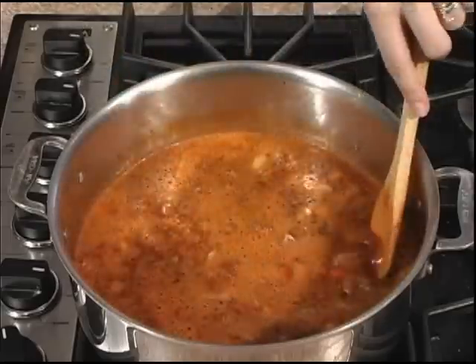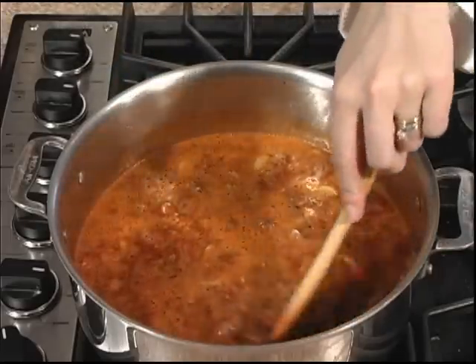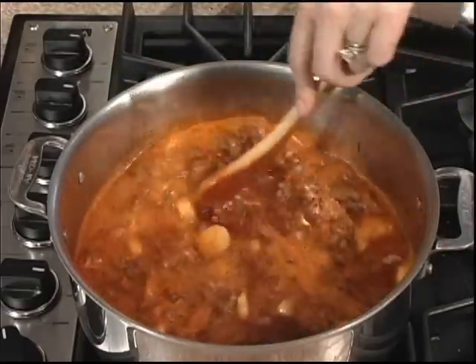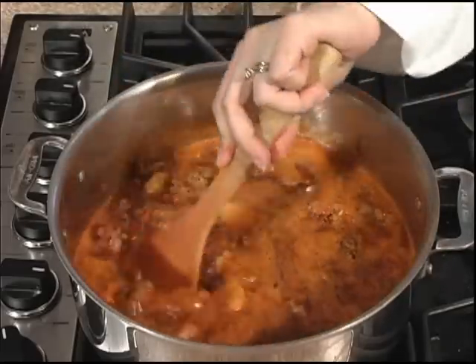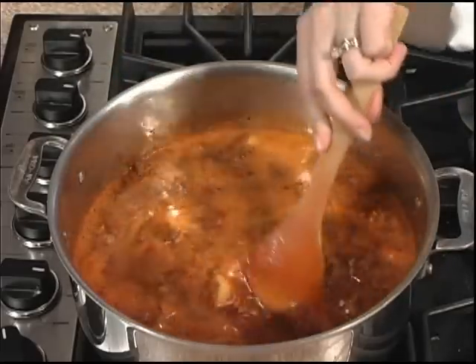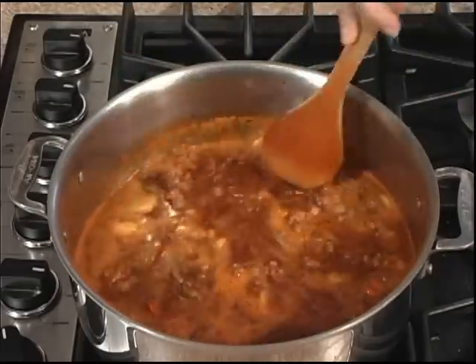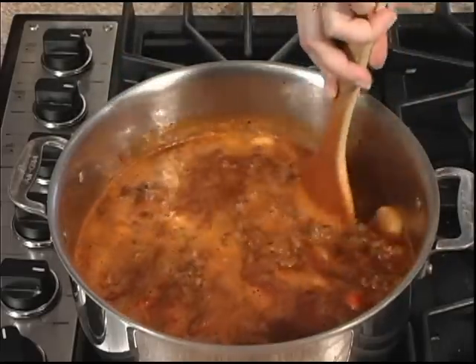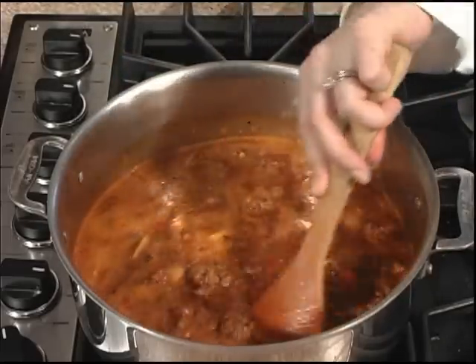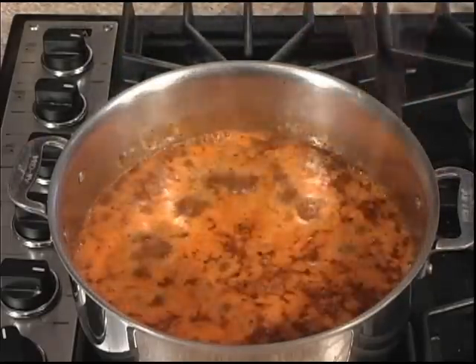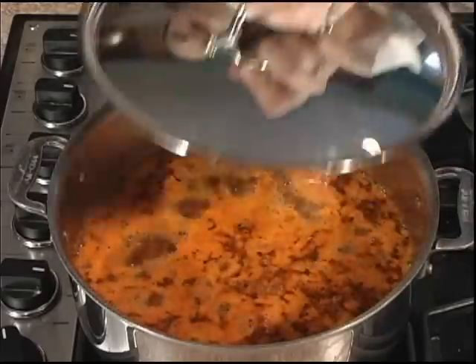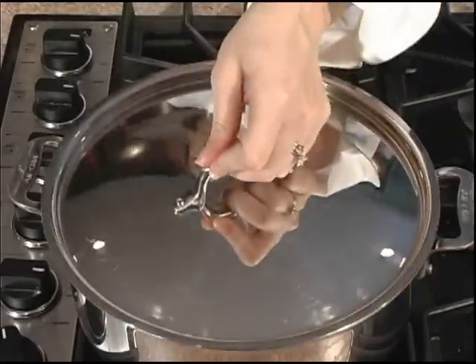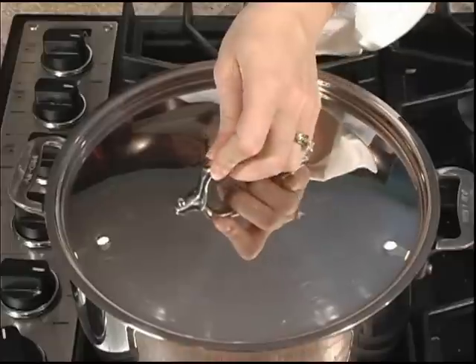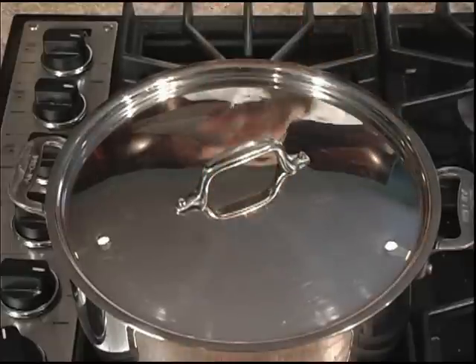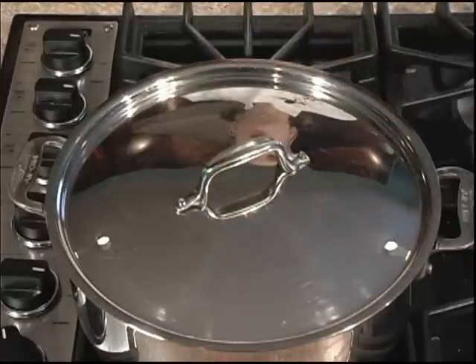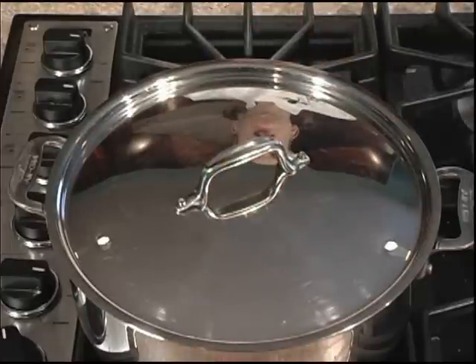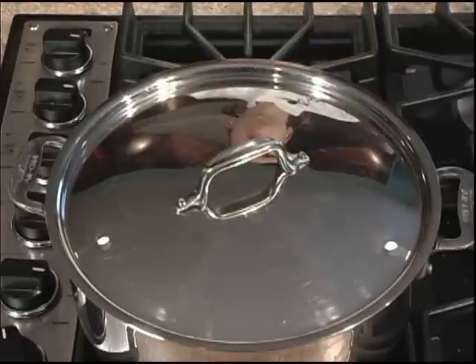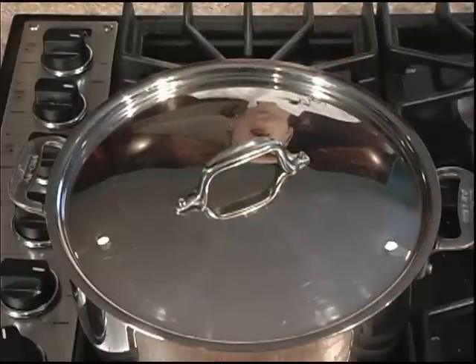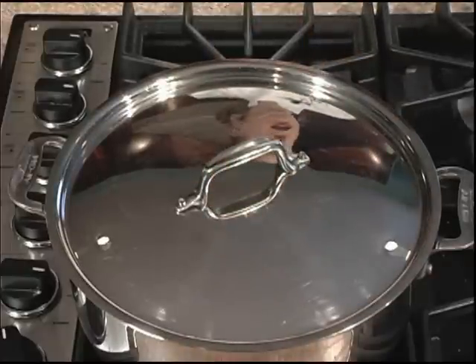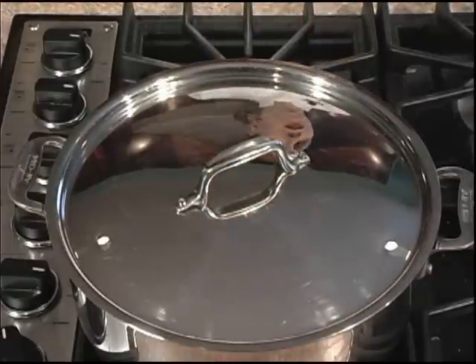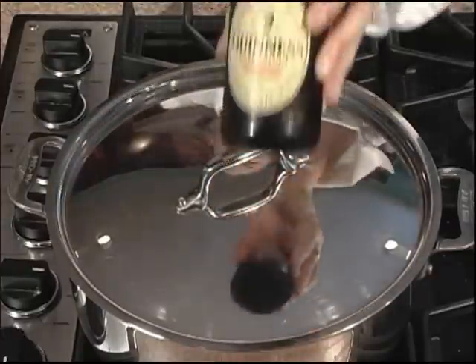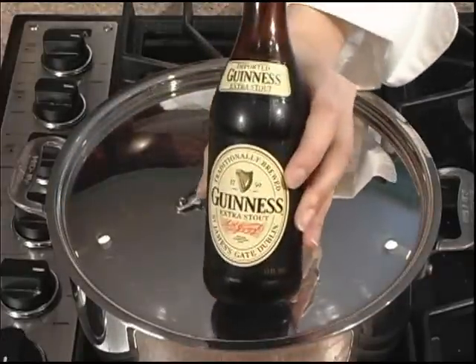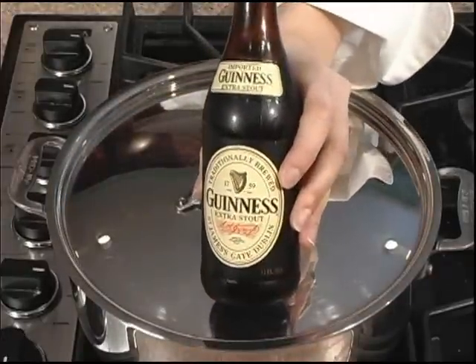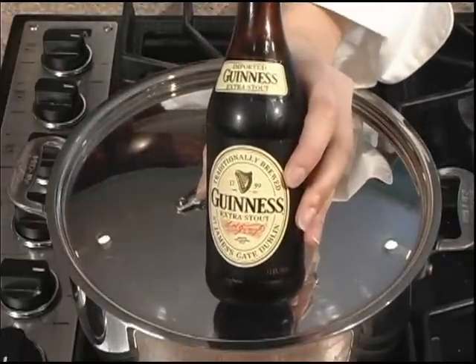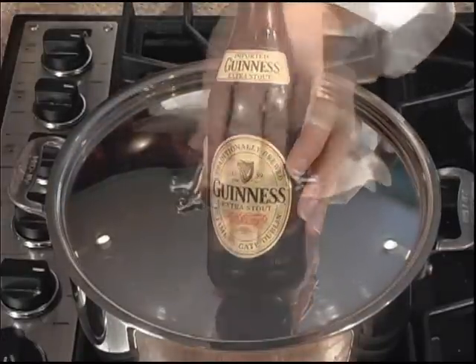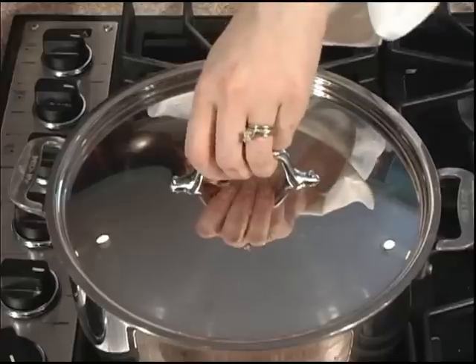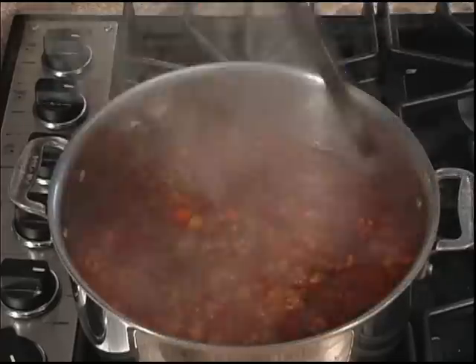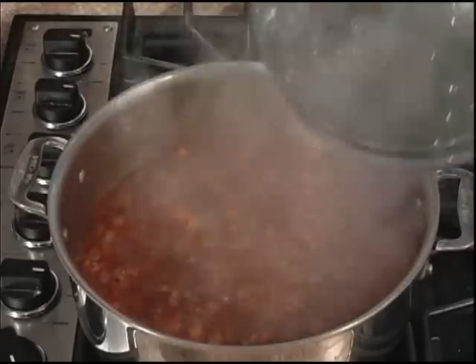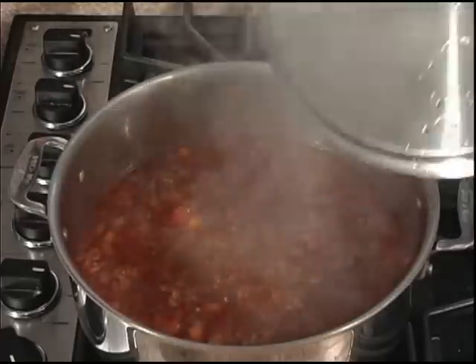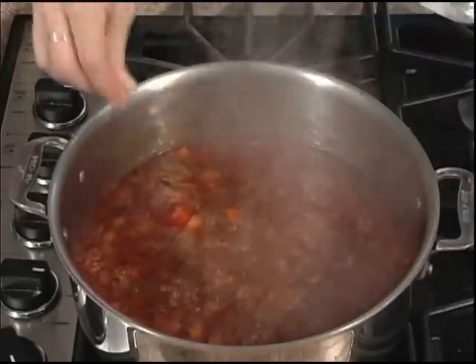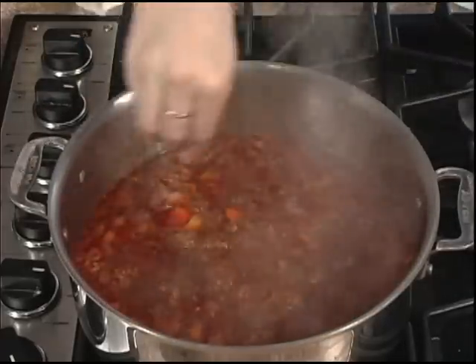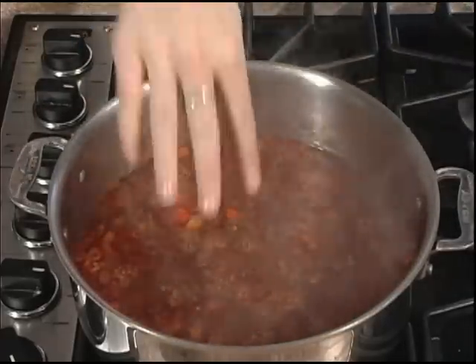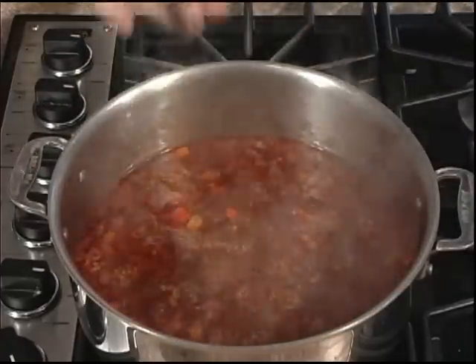And then we'll give it a good stir. Now we'll pop on the lid and let it simmer for about 12 minutes — or for one Guinness. Now salt and pepper to taste, and serve.